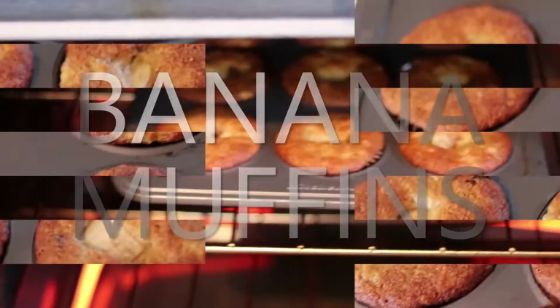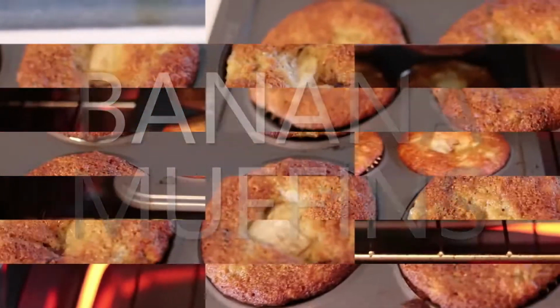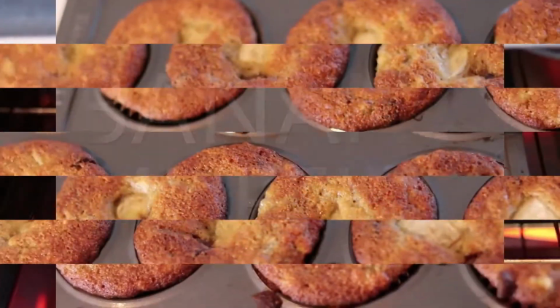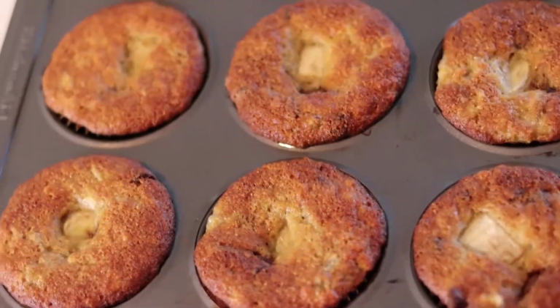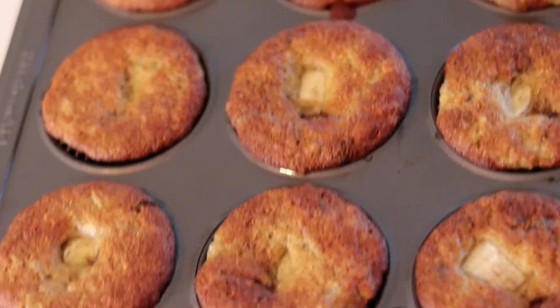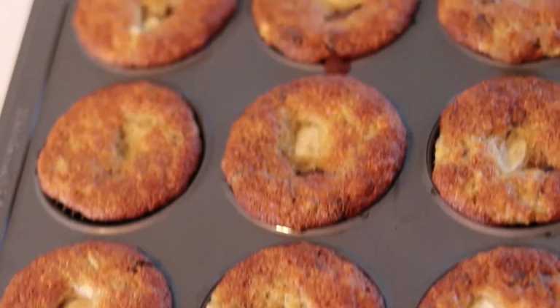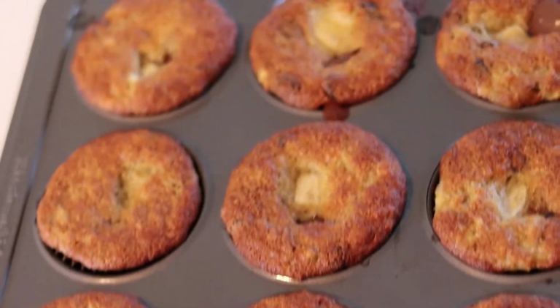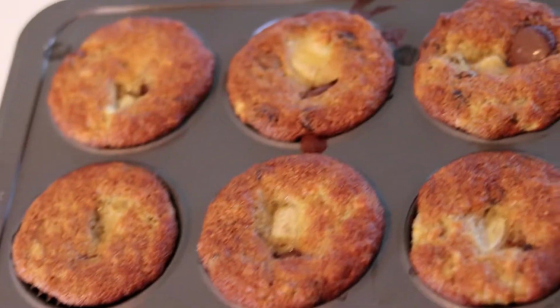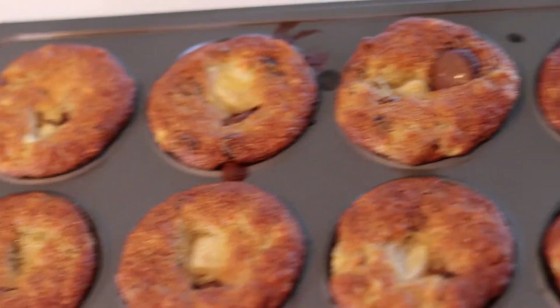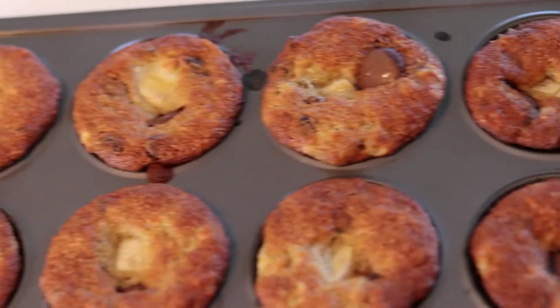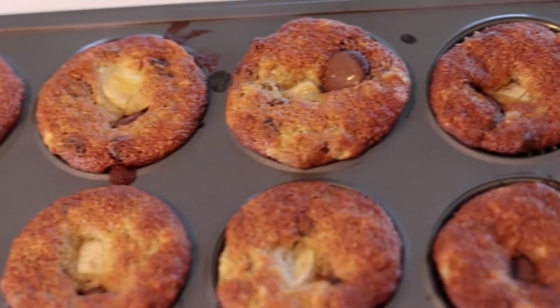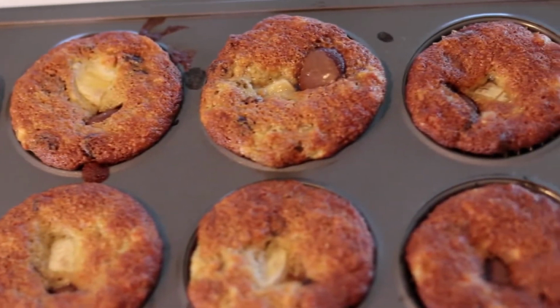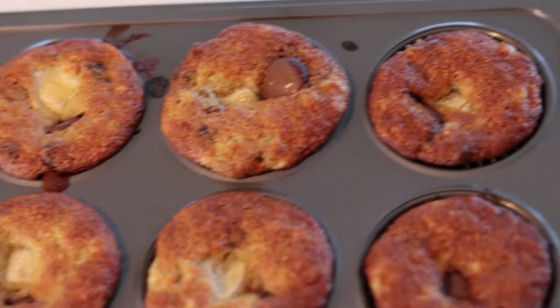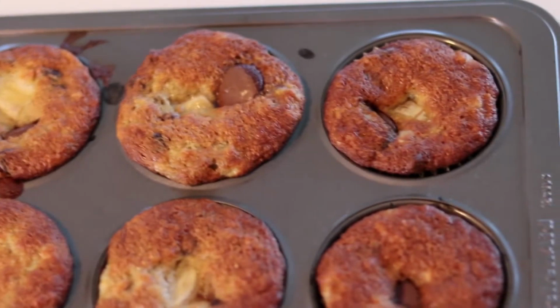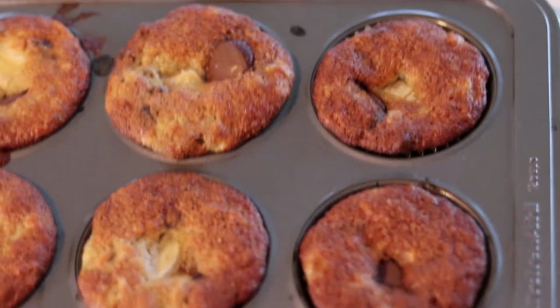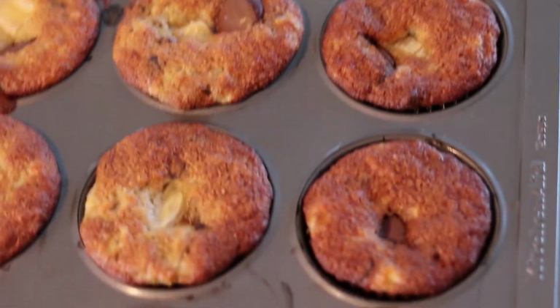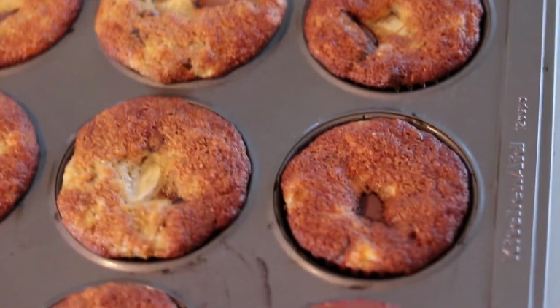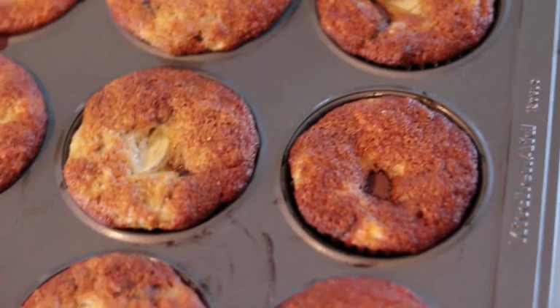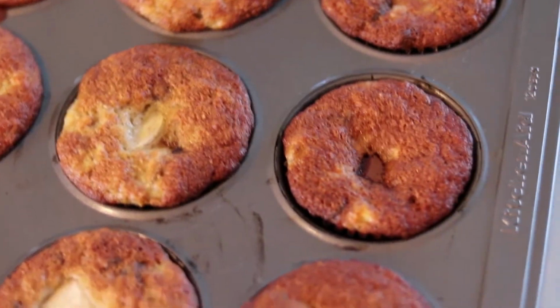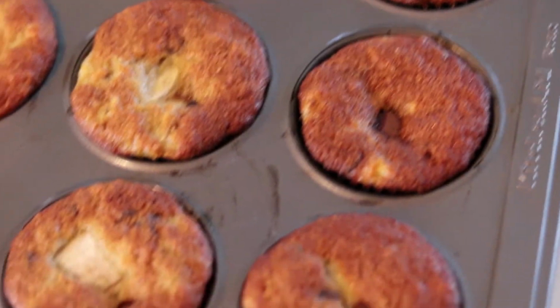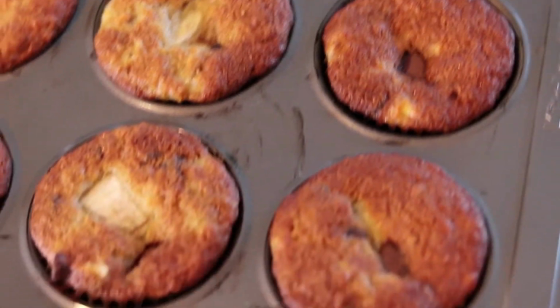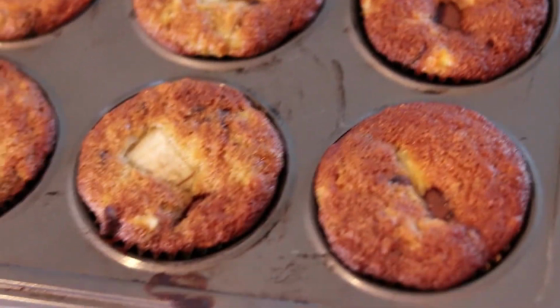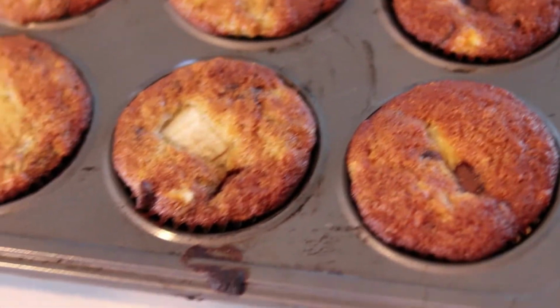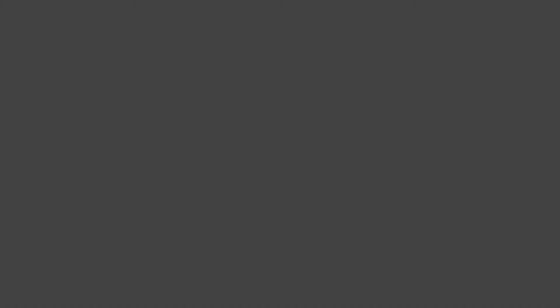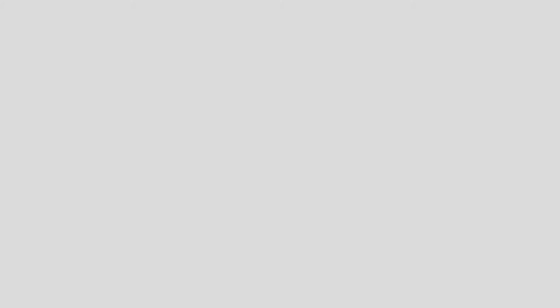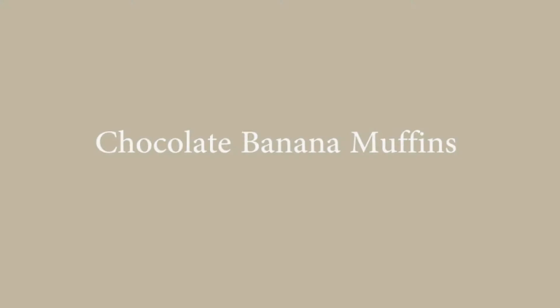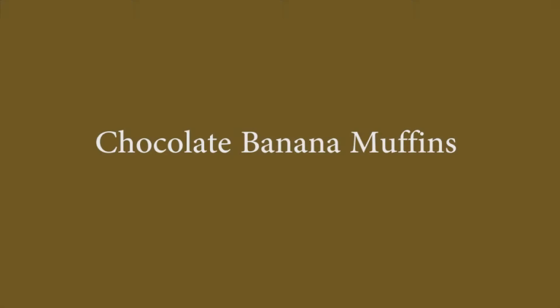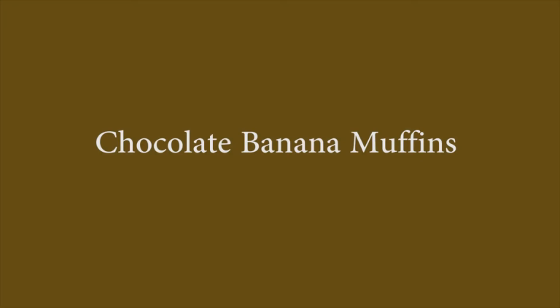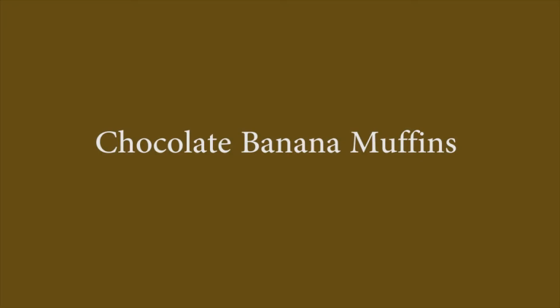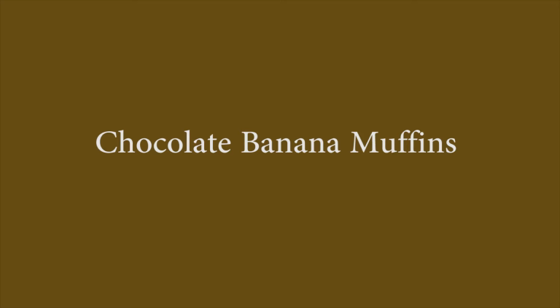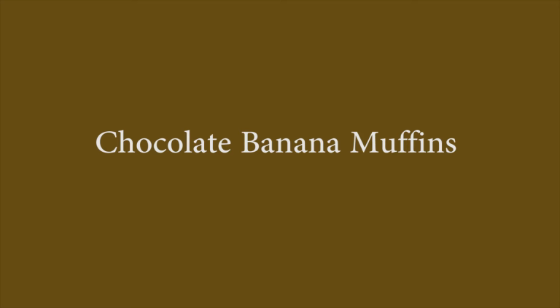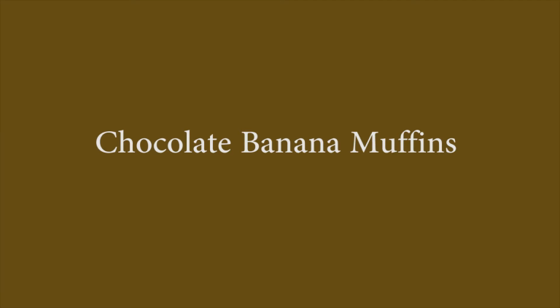Hi guys, welcome back to my channel. I want to share my delicious chocolate banana muffins today. I promise you will like this soft and semi-sweet recipe.